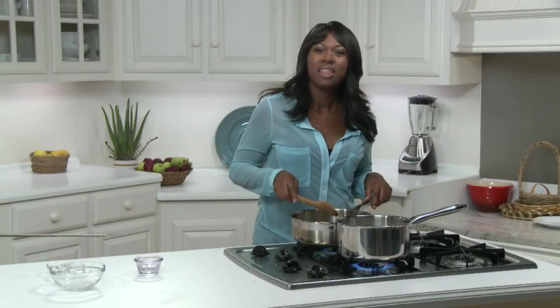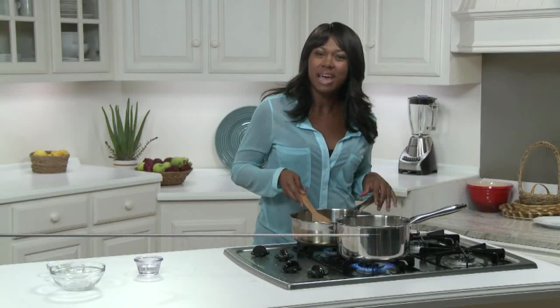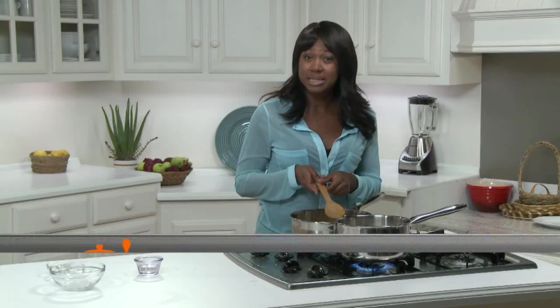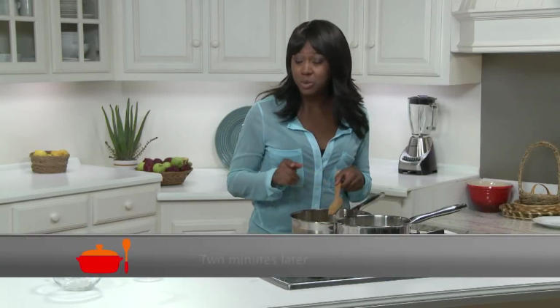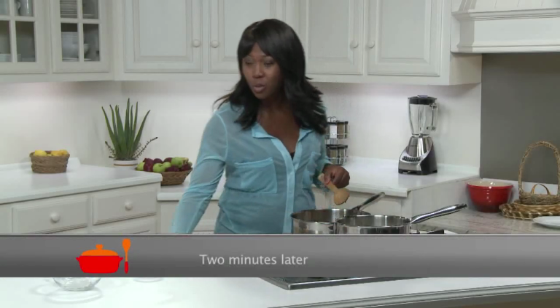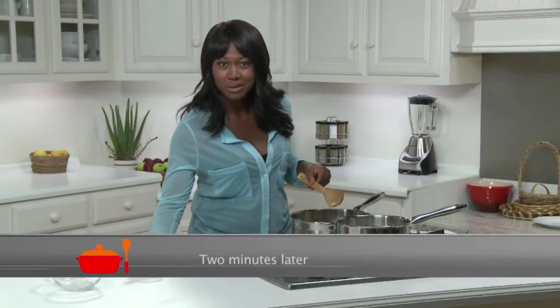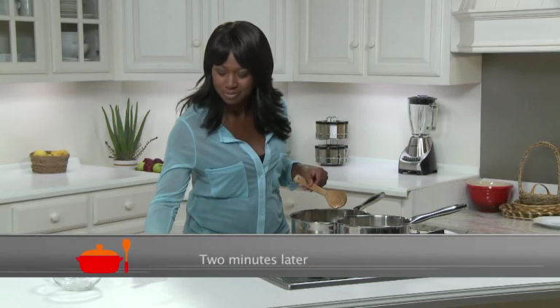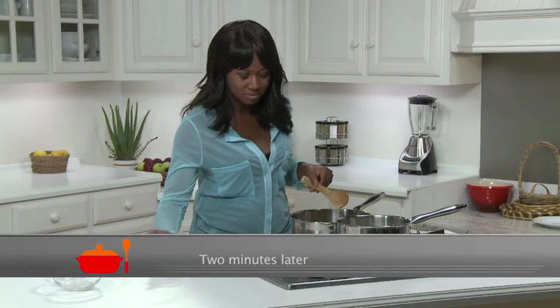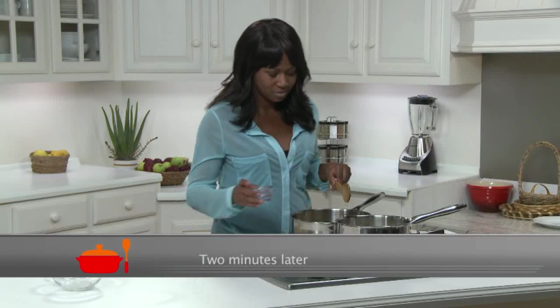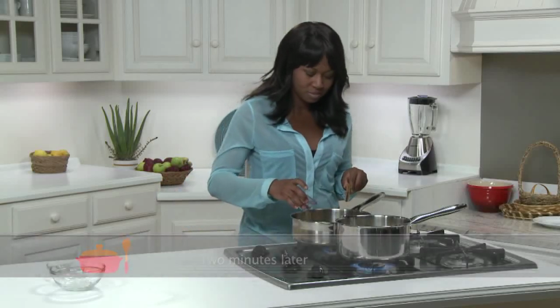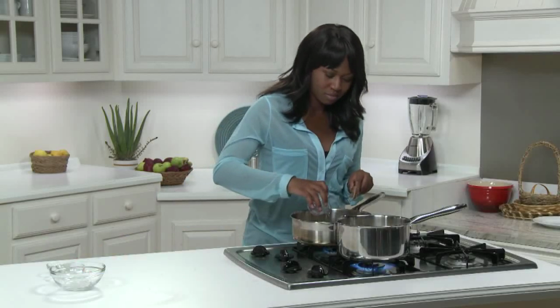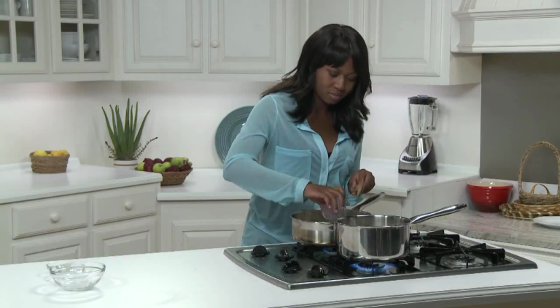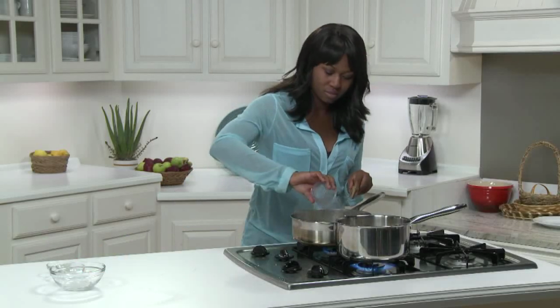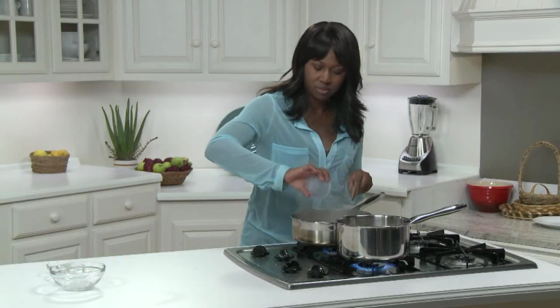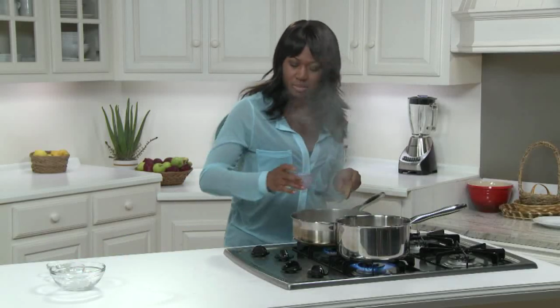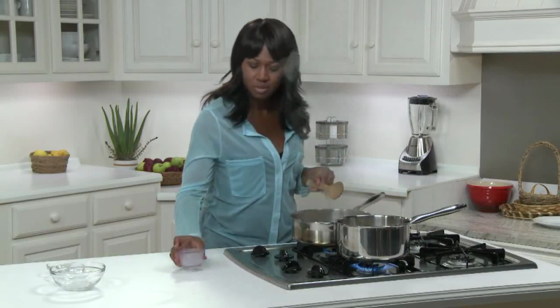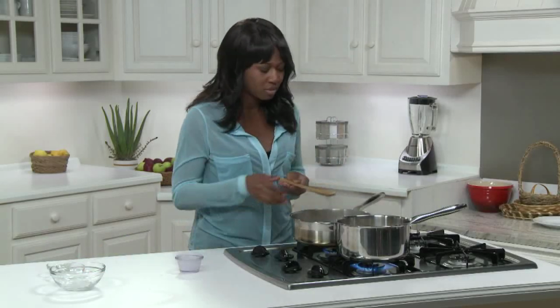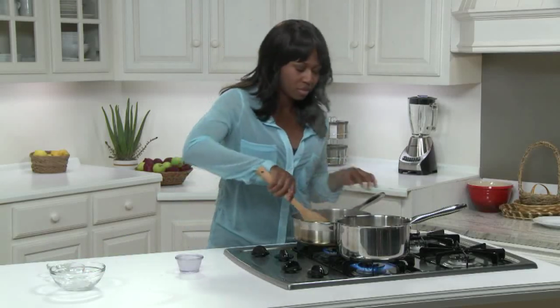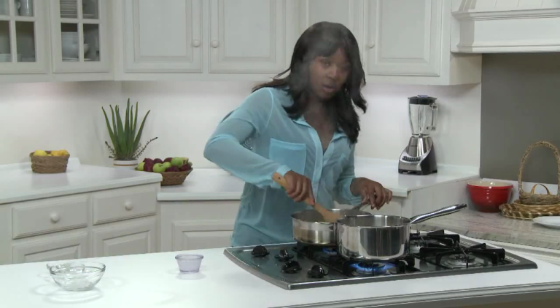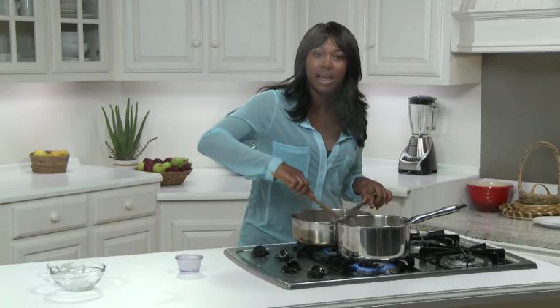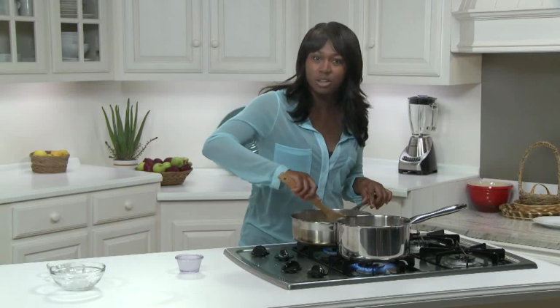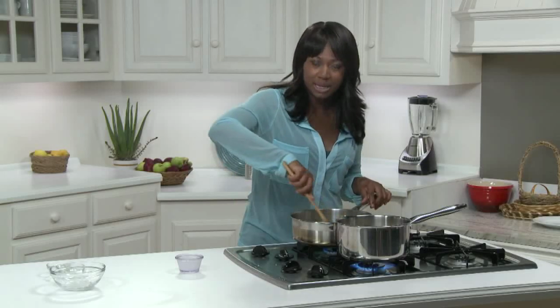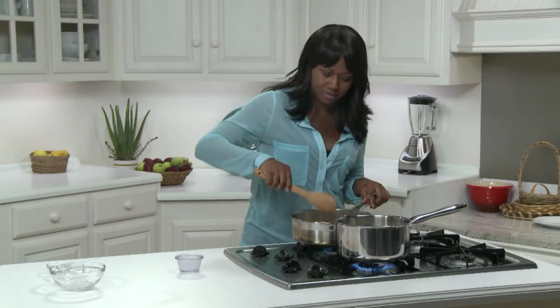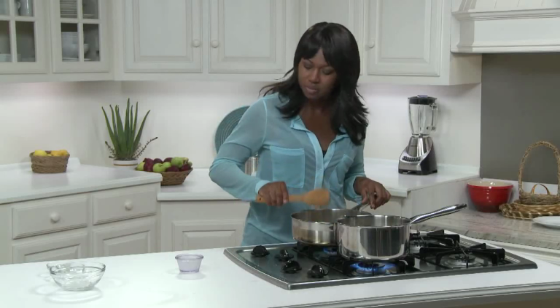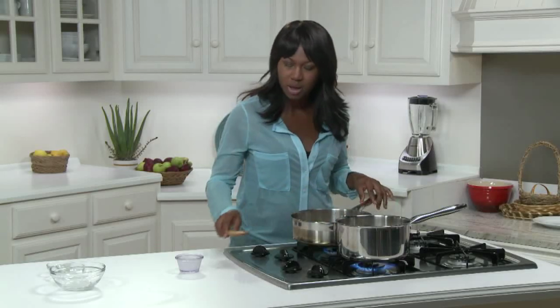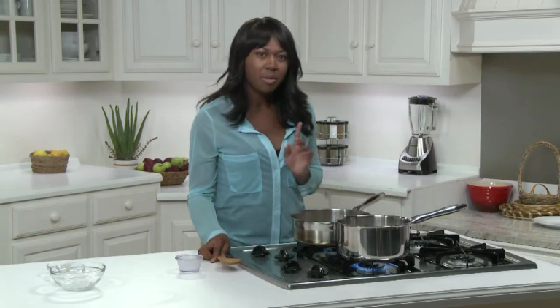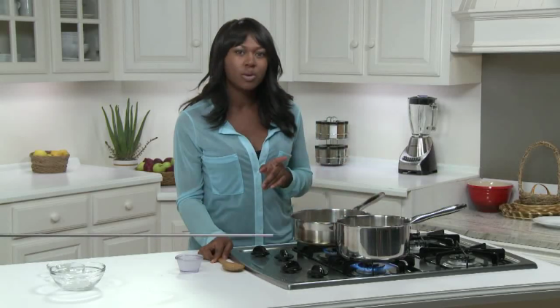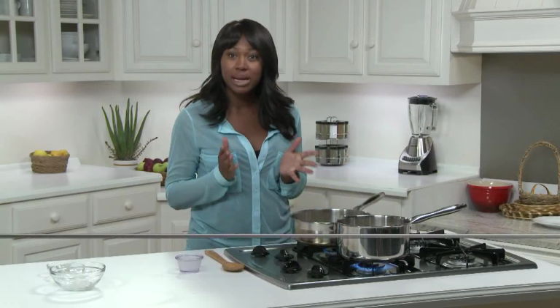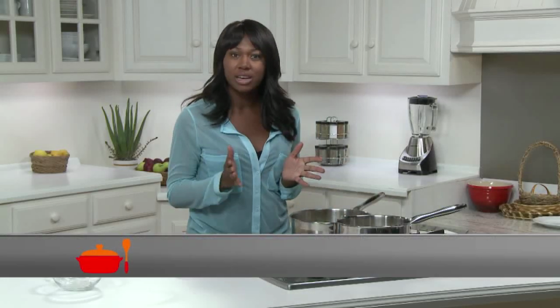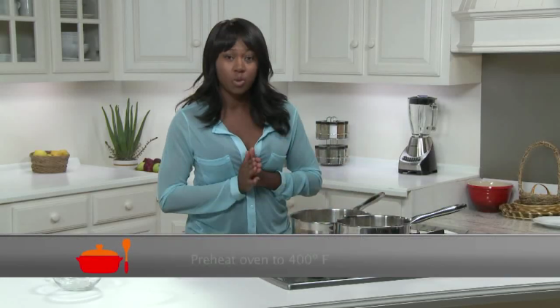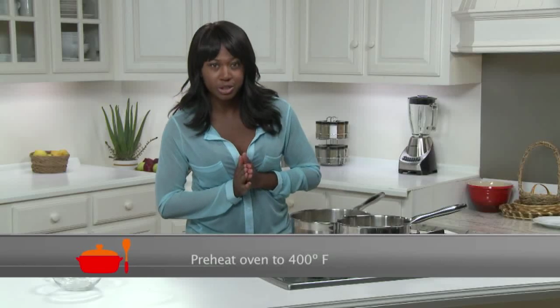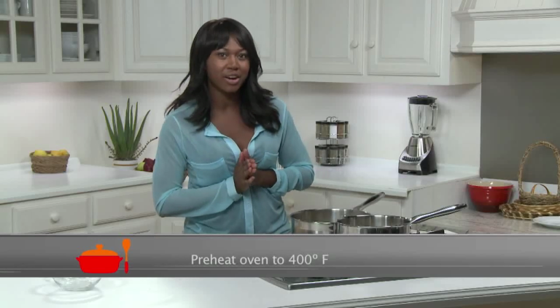I'll give that a stir and cook them for two minutes, then I'll add three tablespoons of water and cook that for another two minutes. I'm also going to preheat the oven now to 400 degrees Fahrenheit.